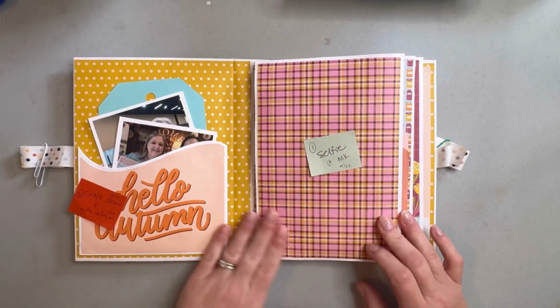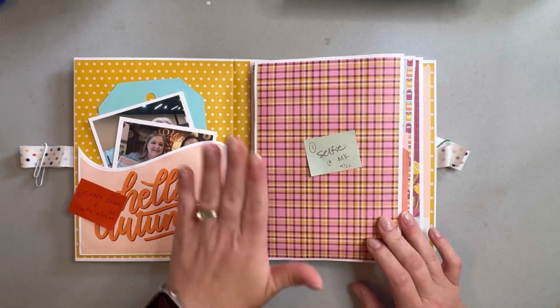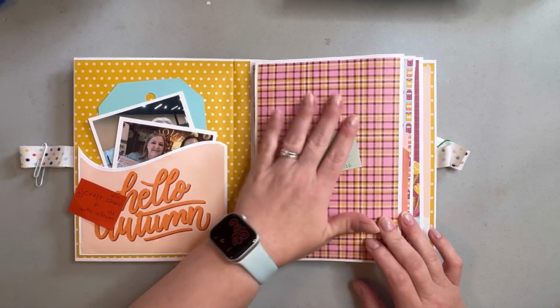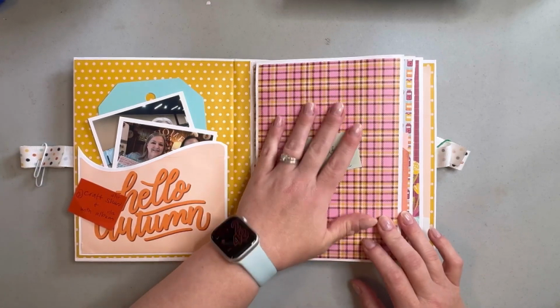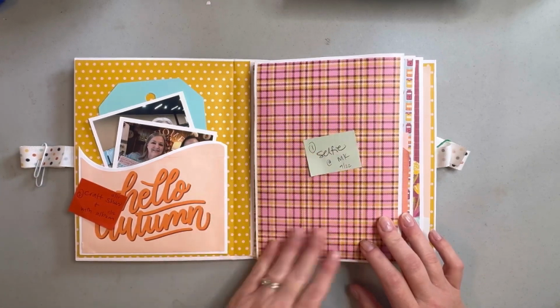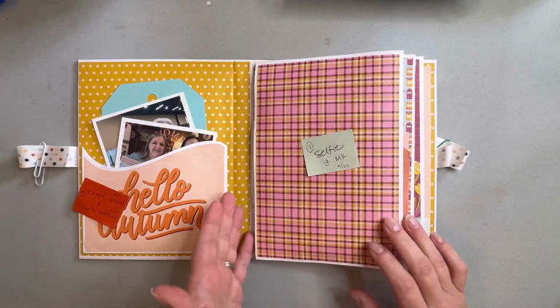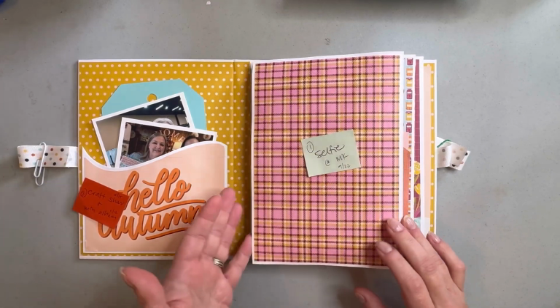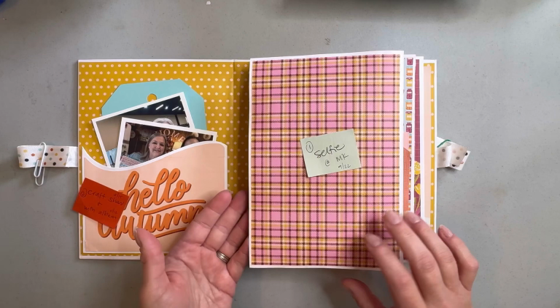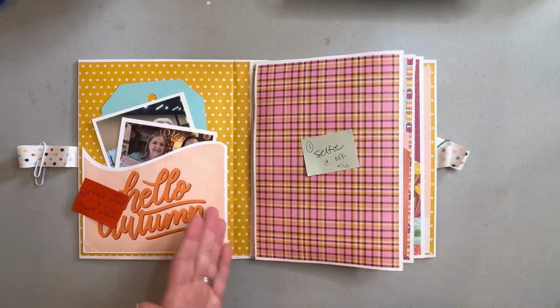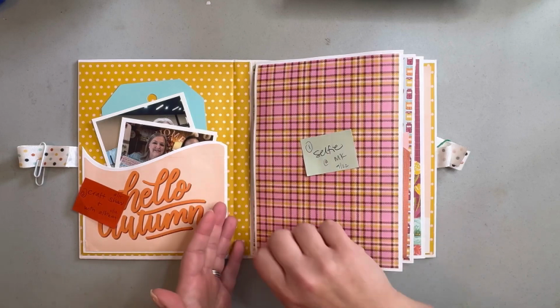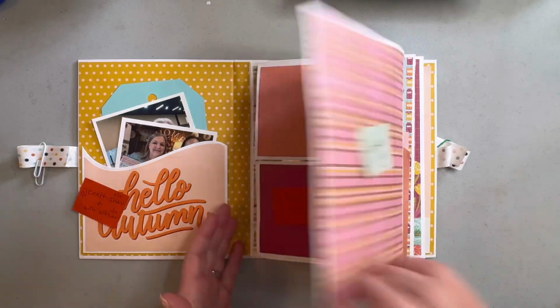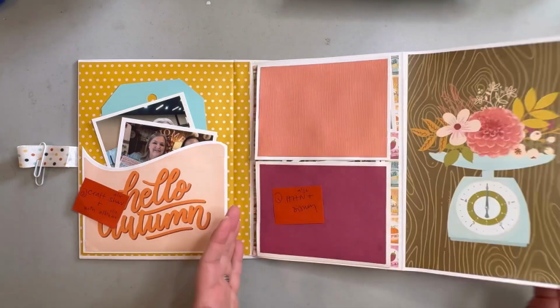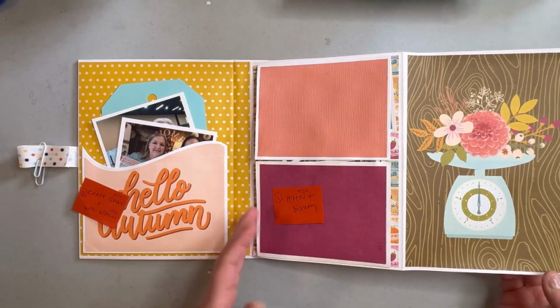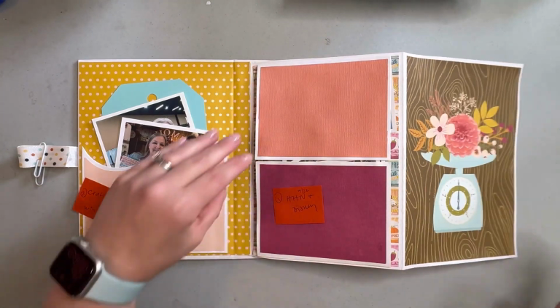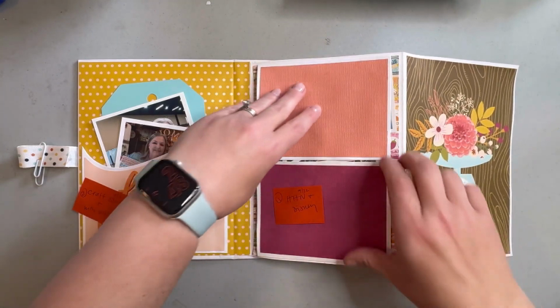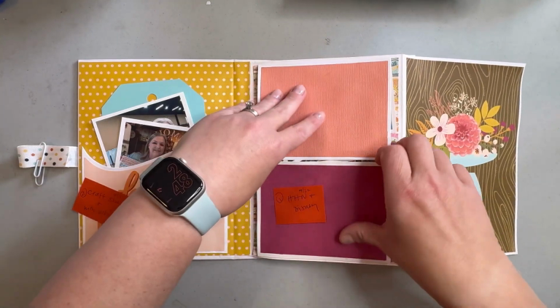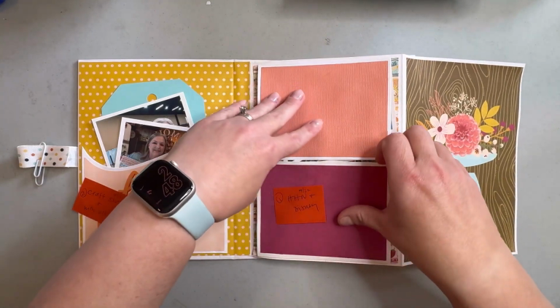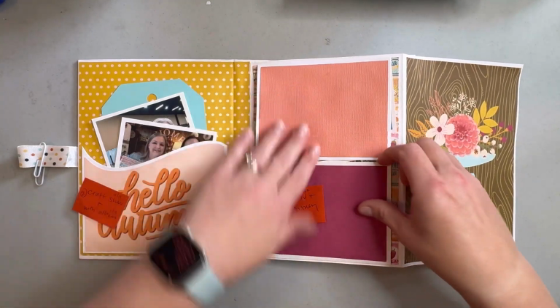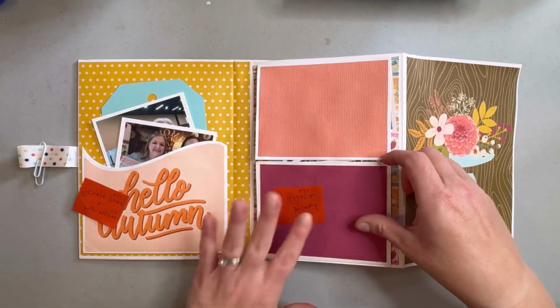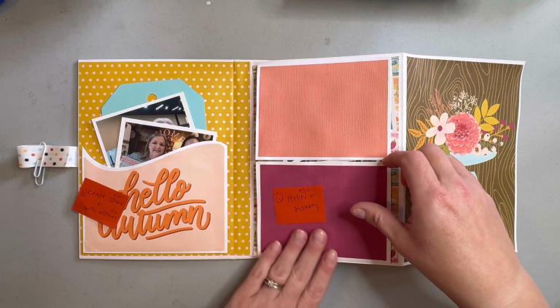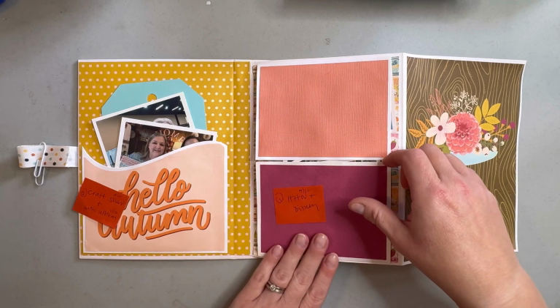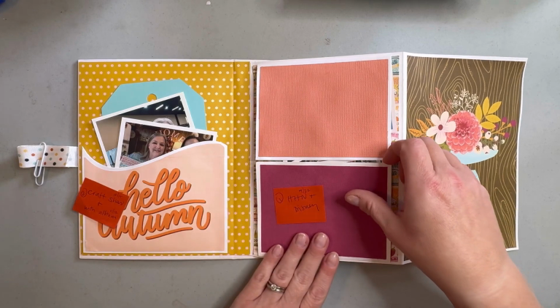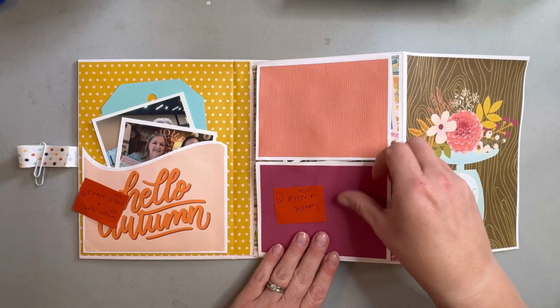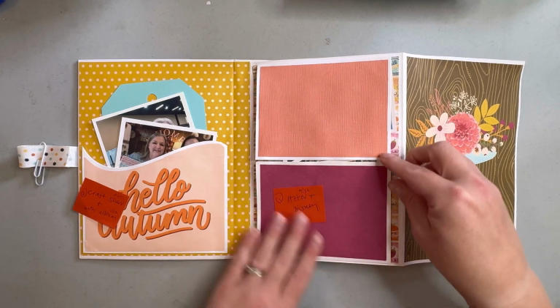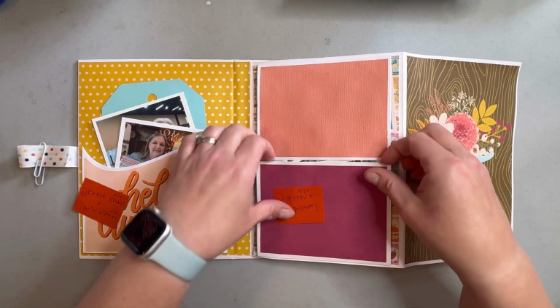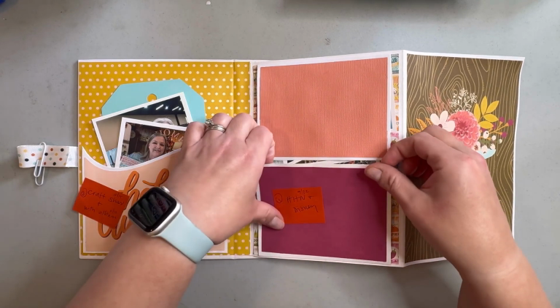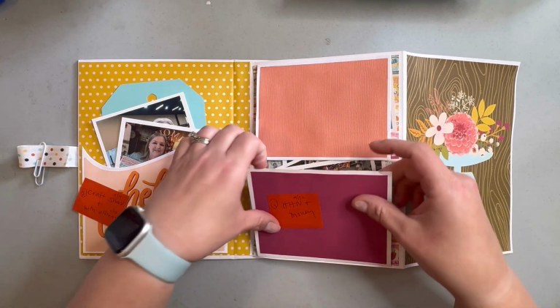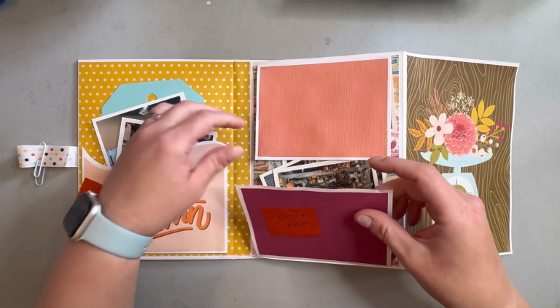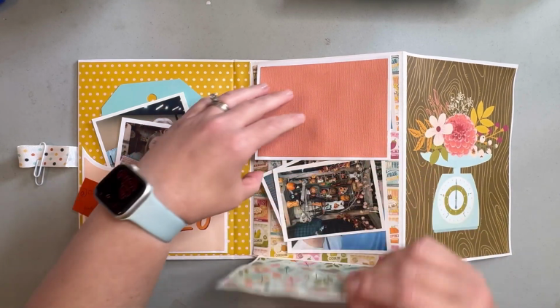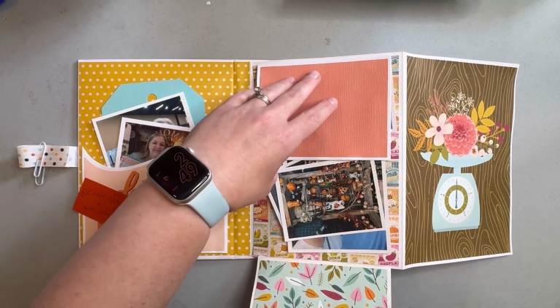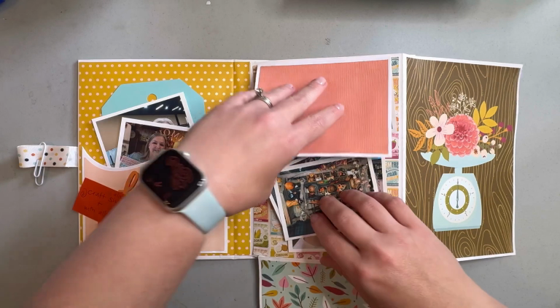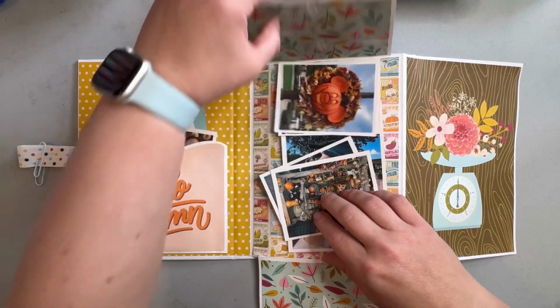Then here I'm going to use this as a big selfie that my husband and I took. This page flips out and in here I'm going to be documenting a trip to Disney and Universal that we took last year.